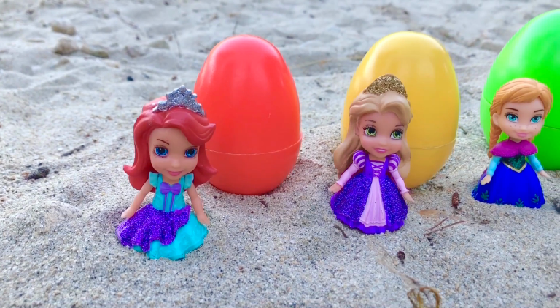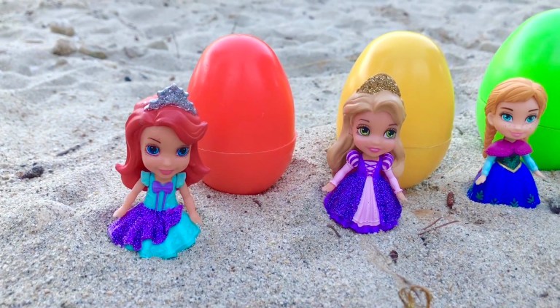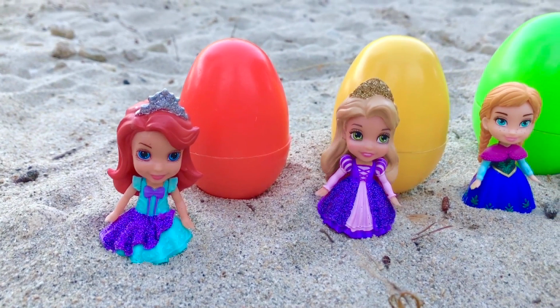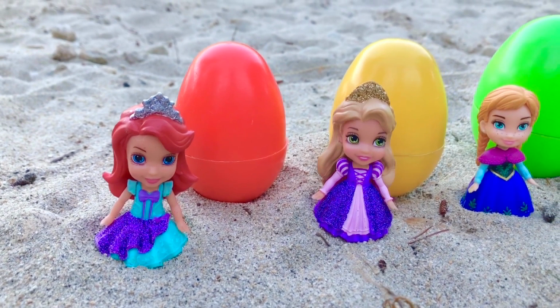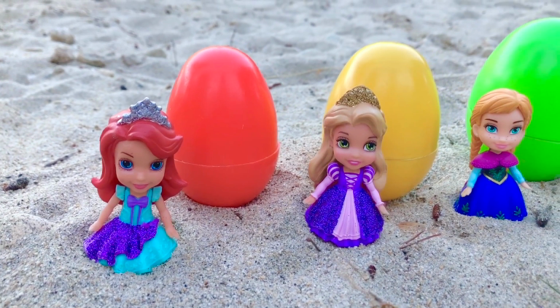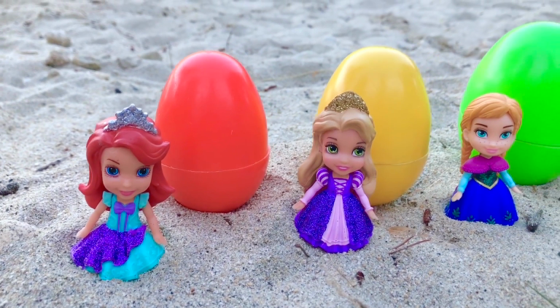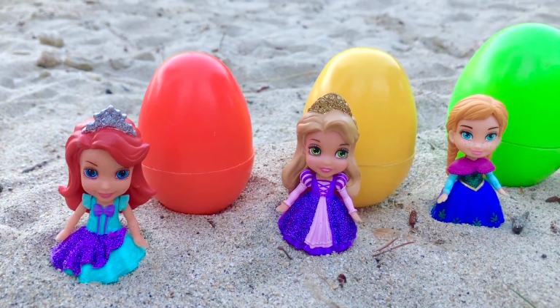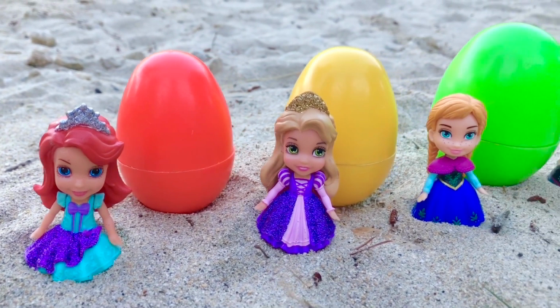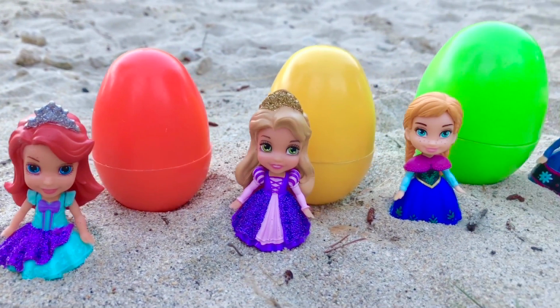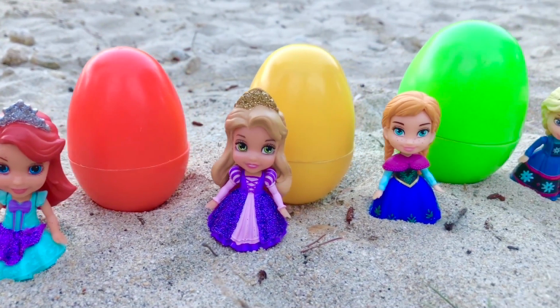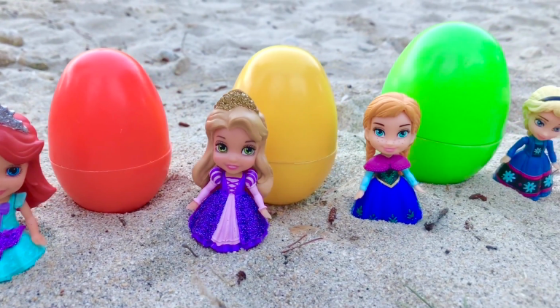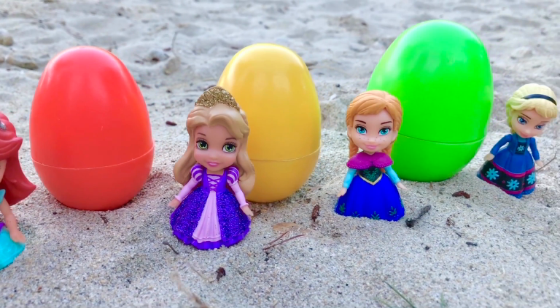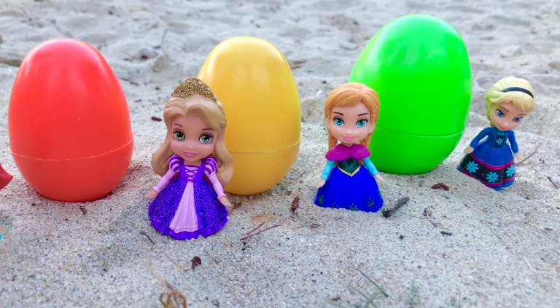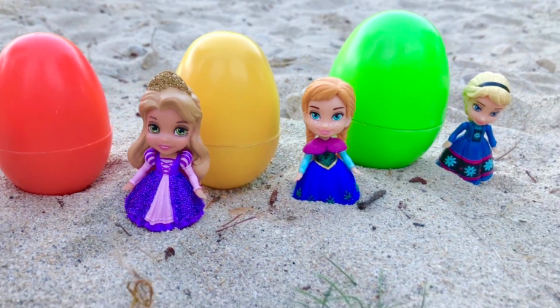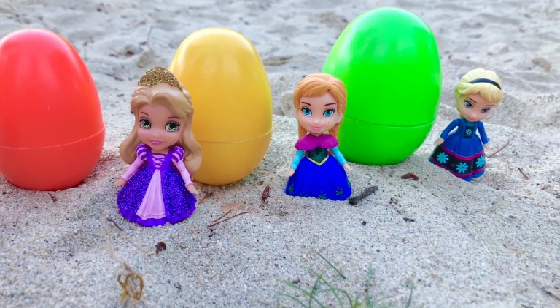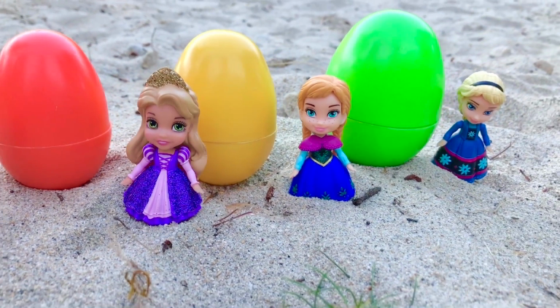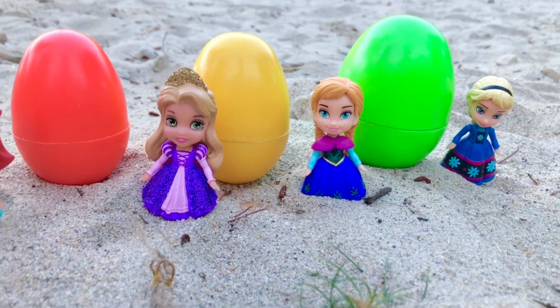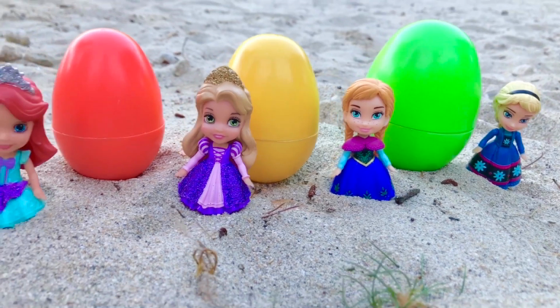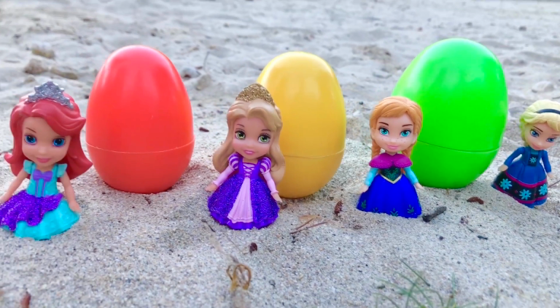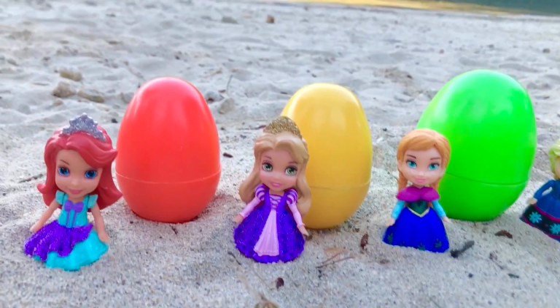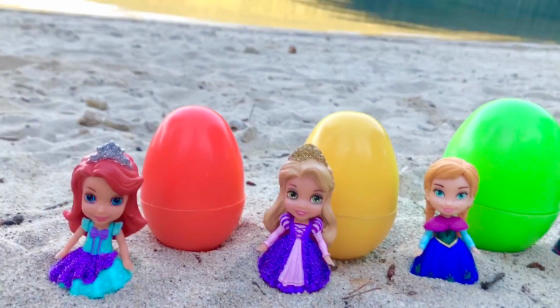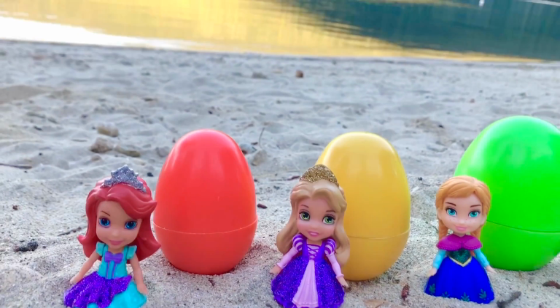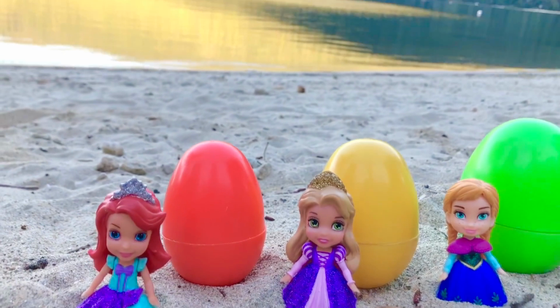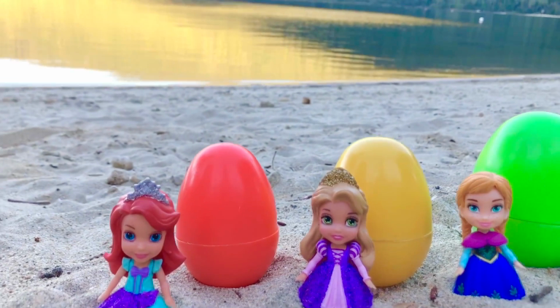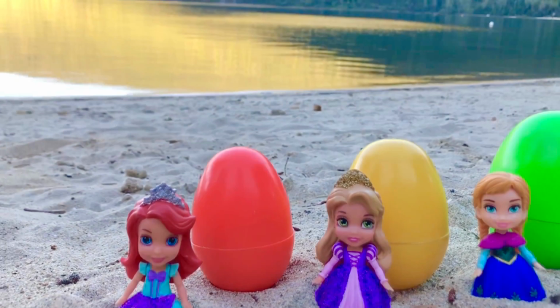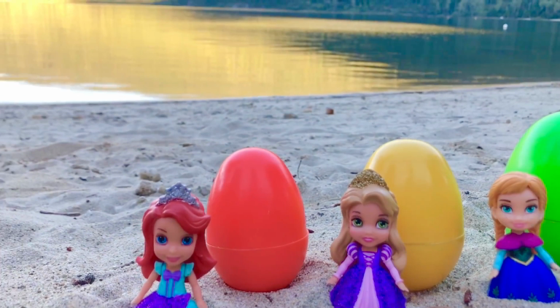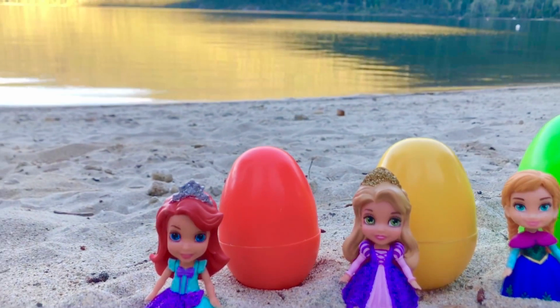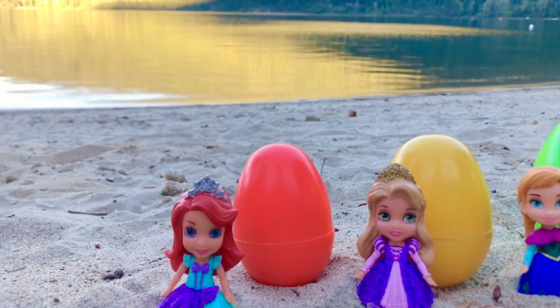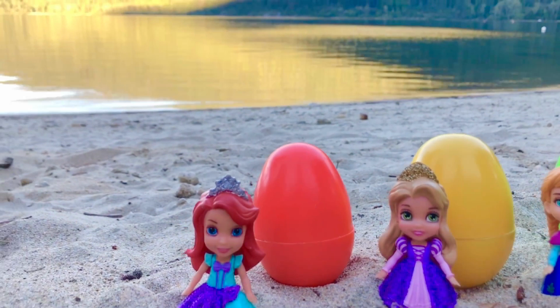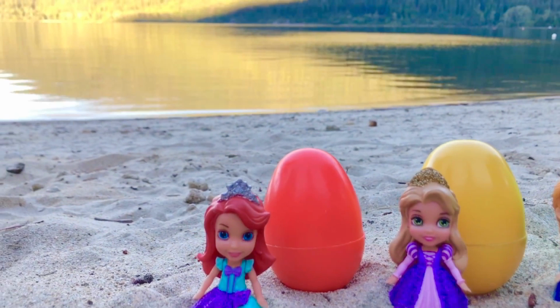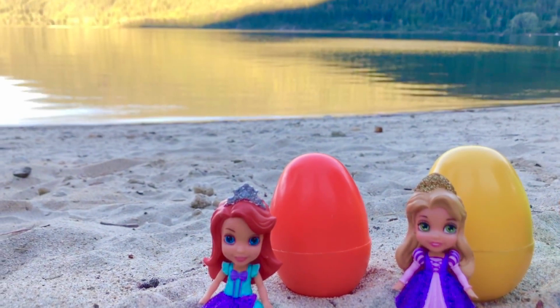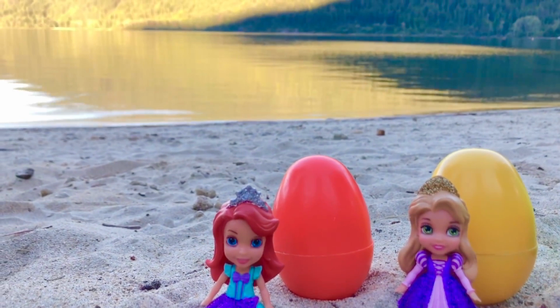Hello and welcome to Tiny Treasures. Today we are on the beach with the Disney princesses, with the beautiful lake in the background.